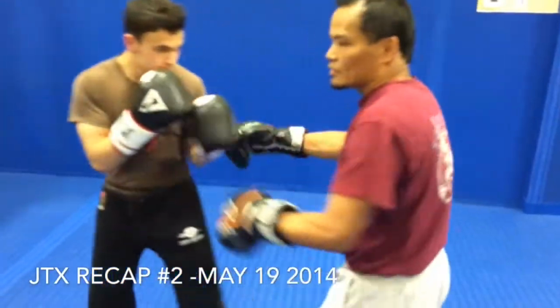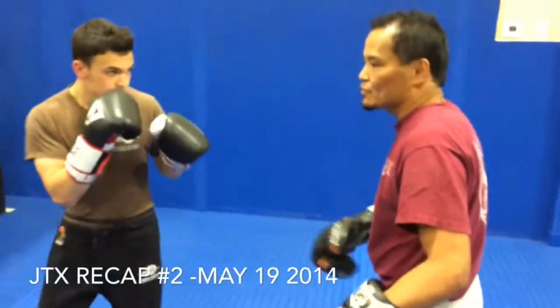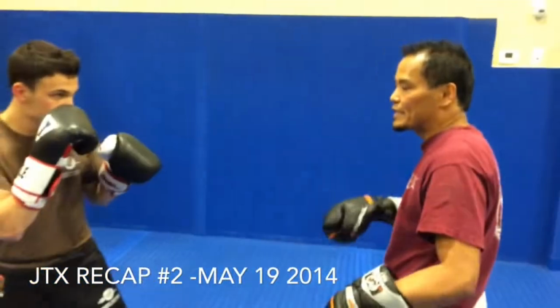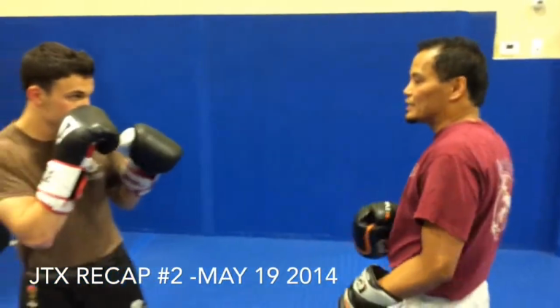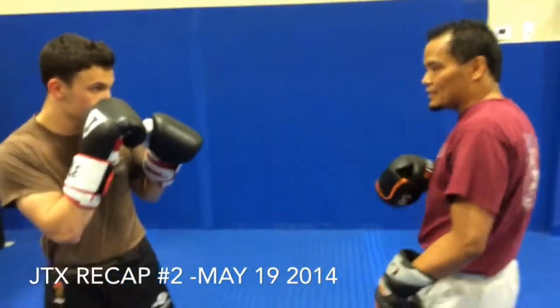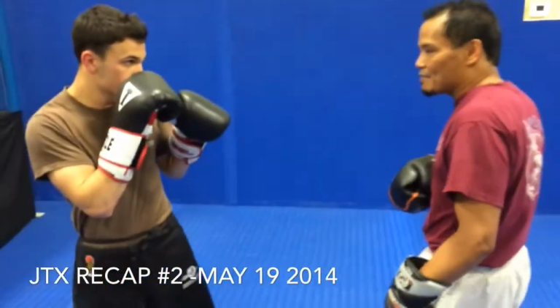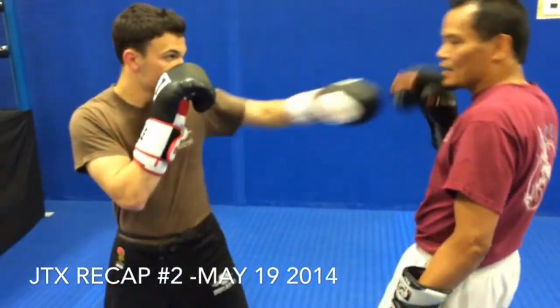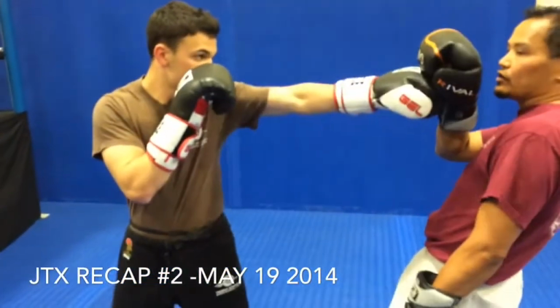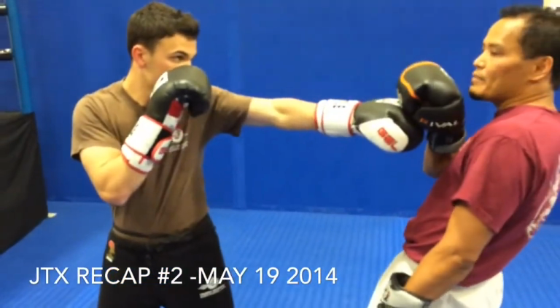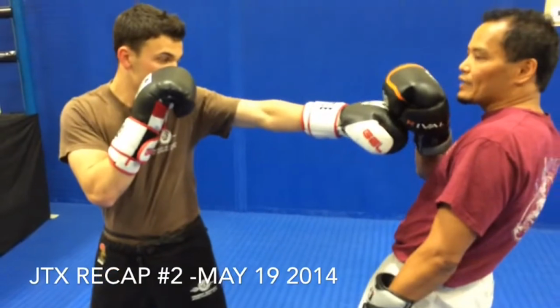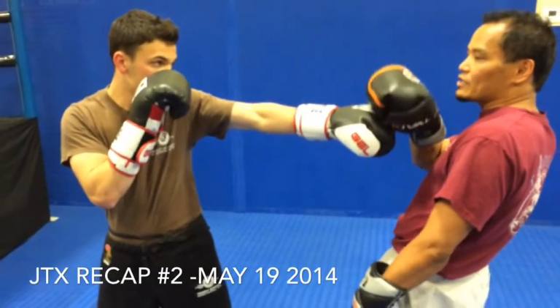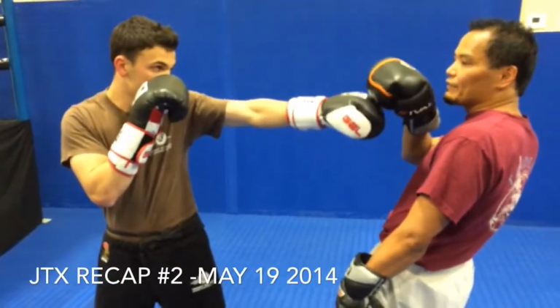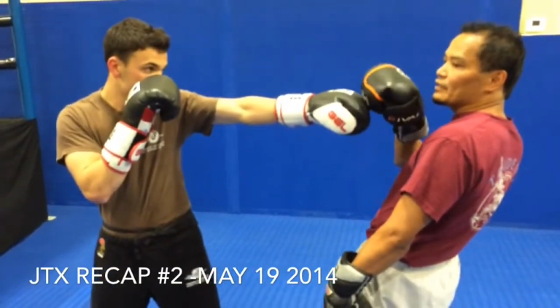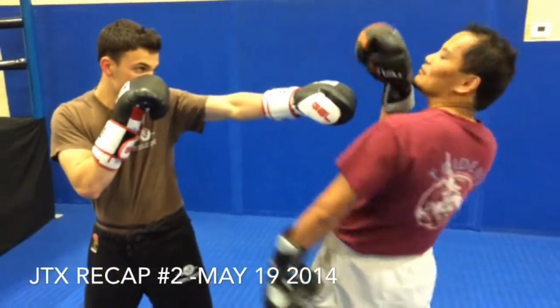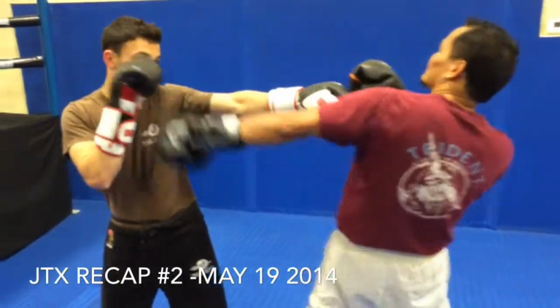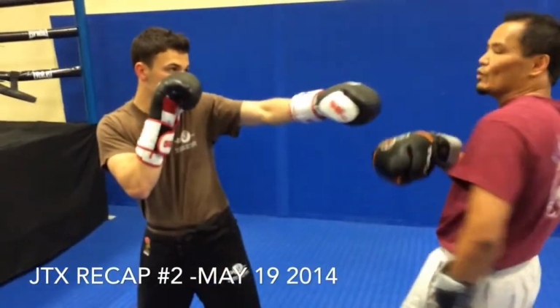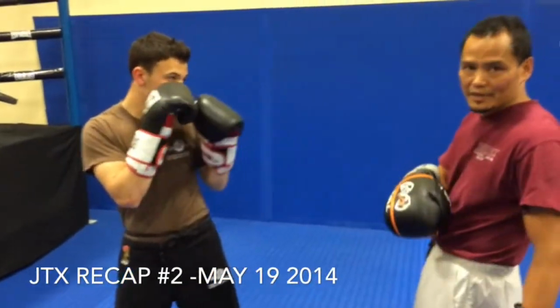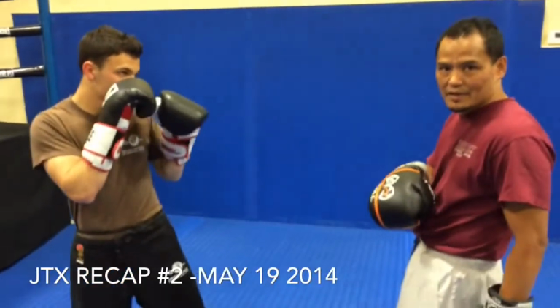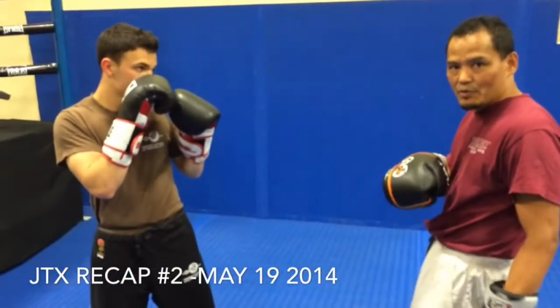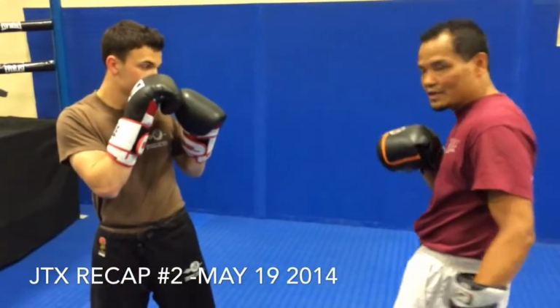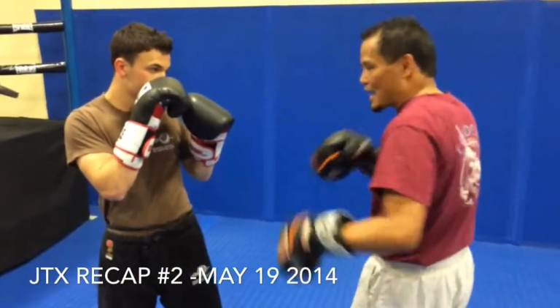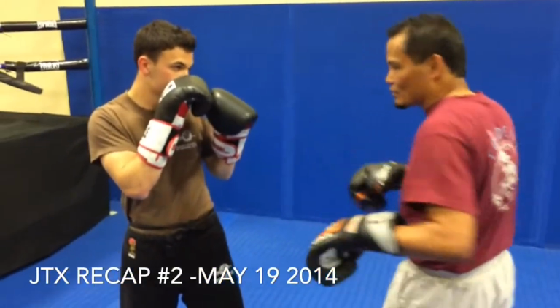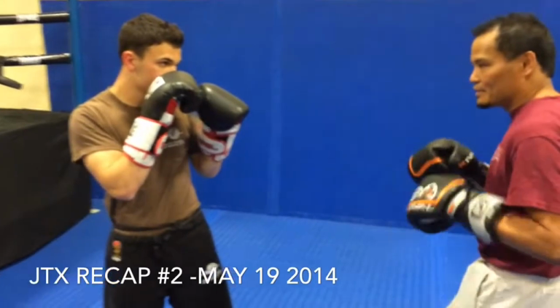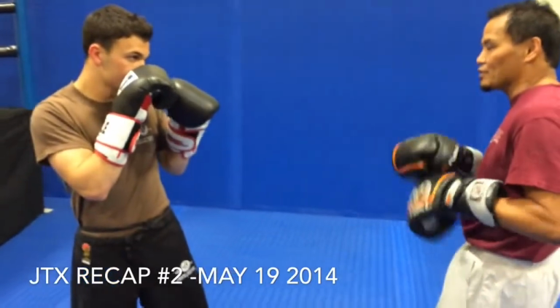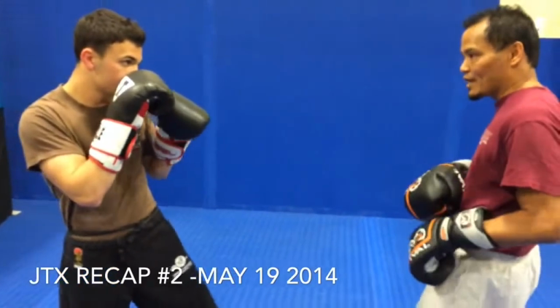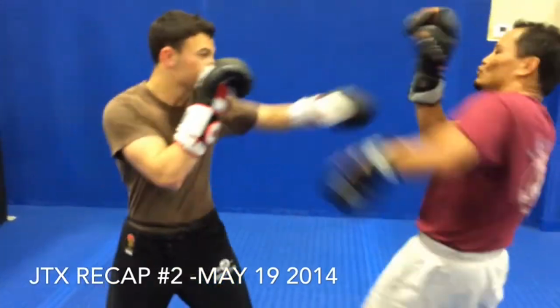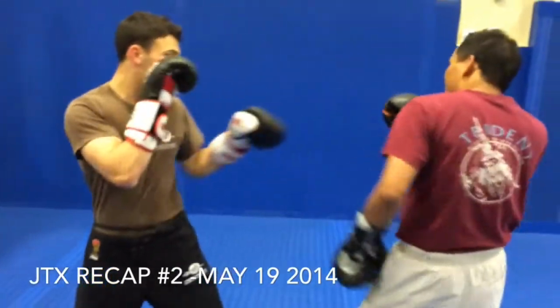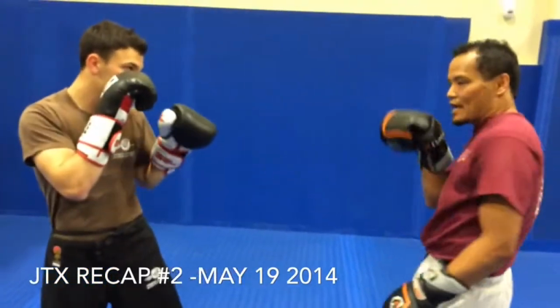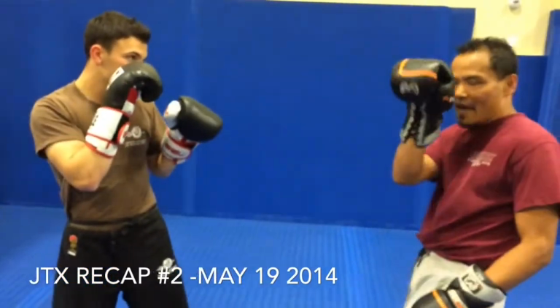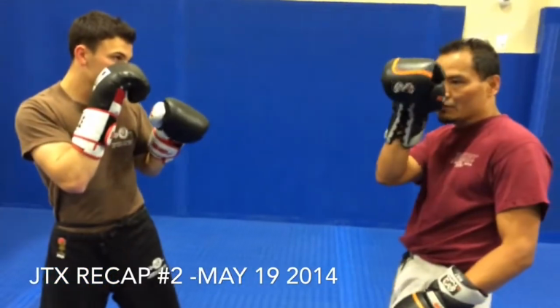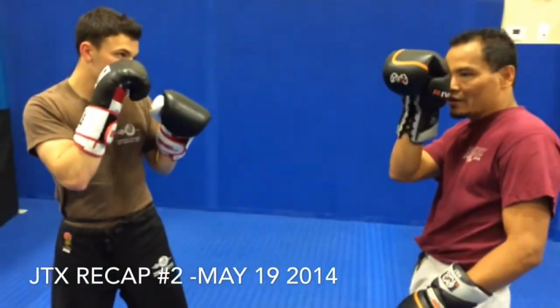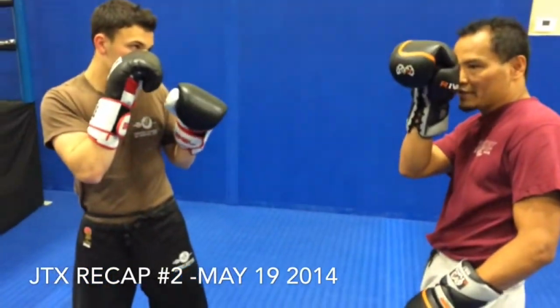So the first one: what we did is a jab and you're going to do the sway back, and just a lifting punch. It works really good when a guy has a really busy jab. So you go jab, sway back, and just as a double check you have this here.